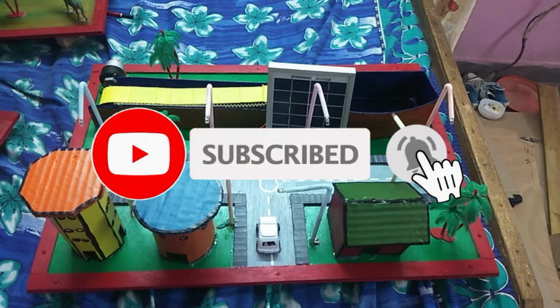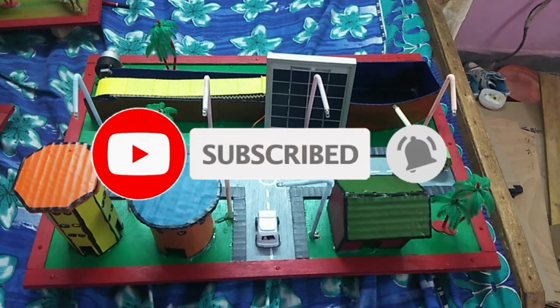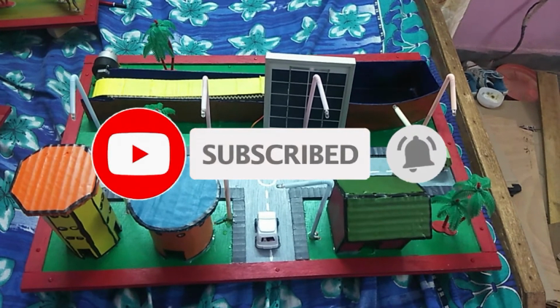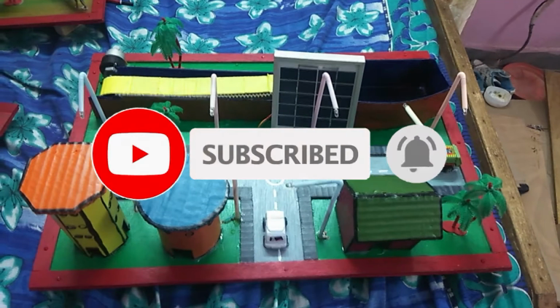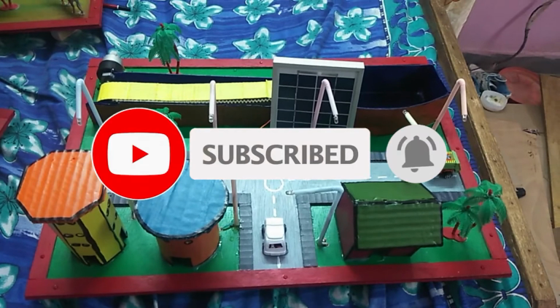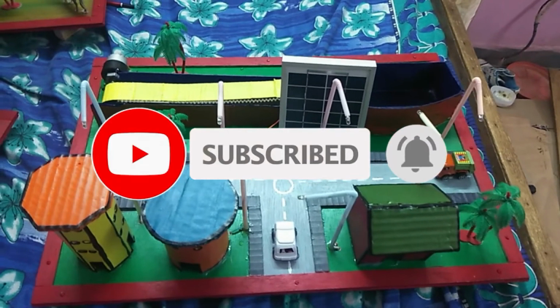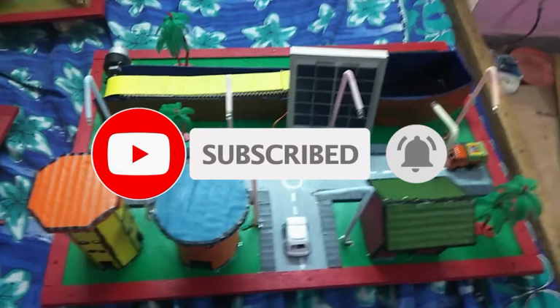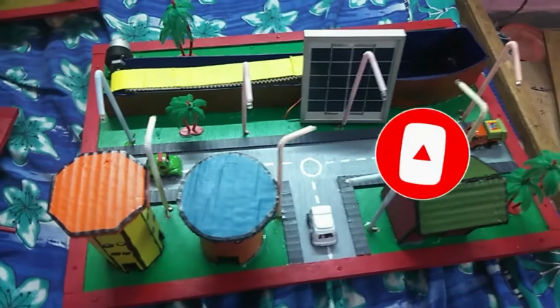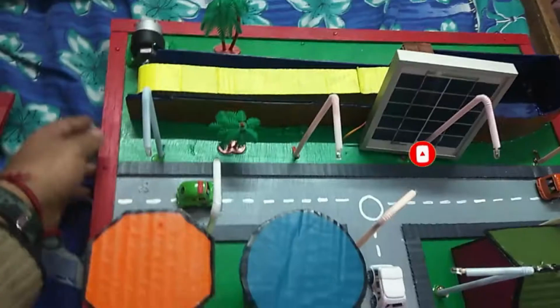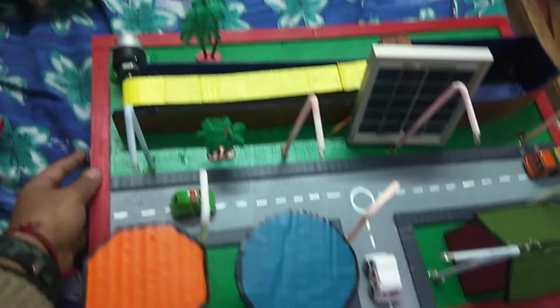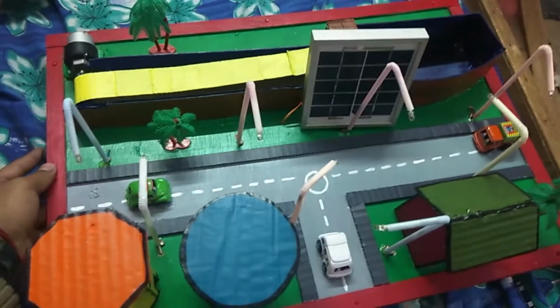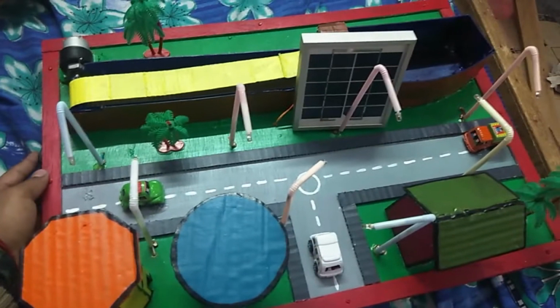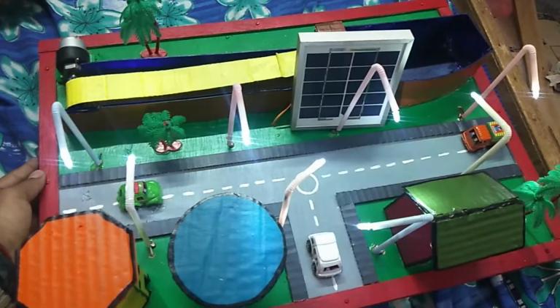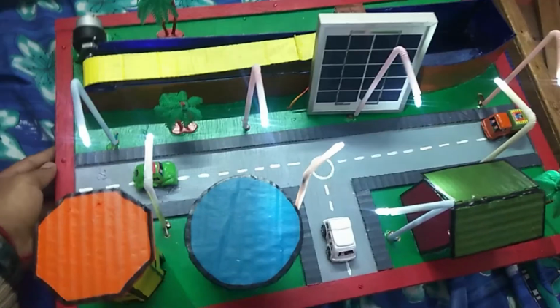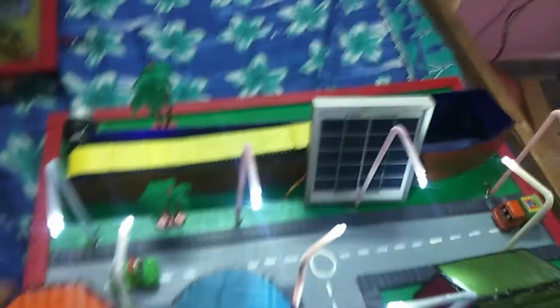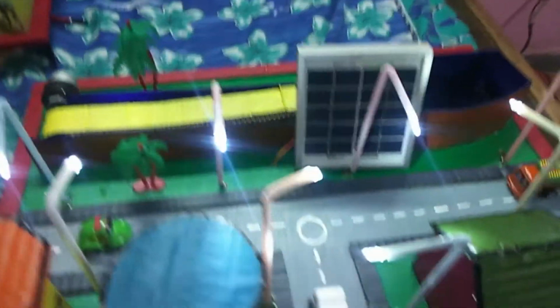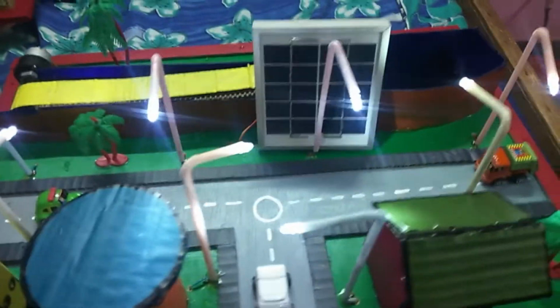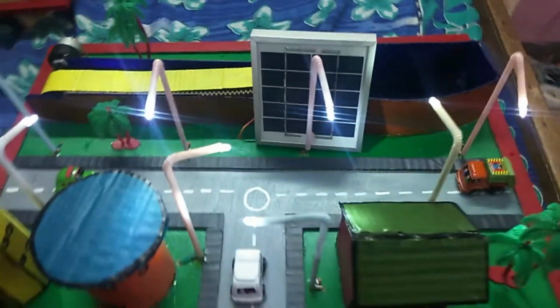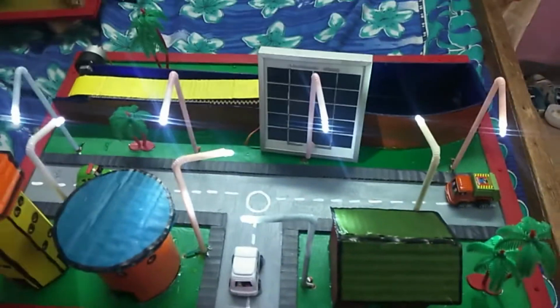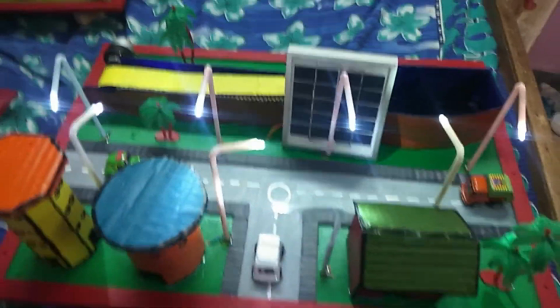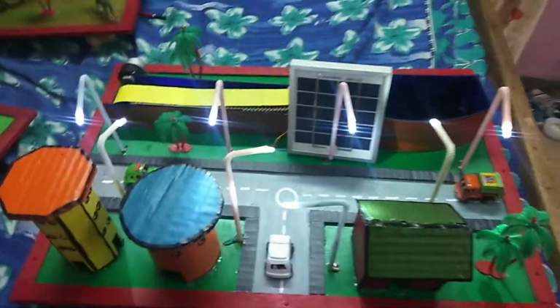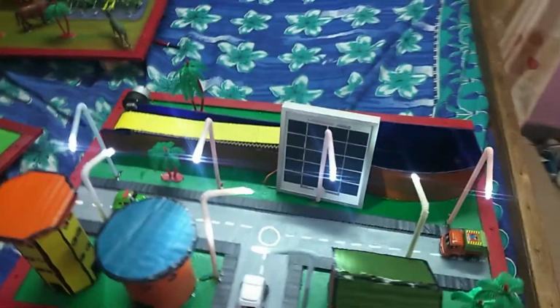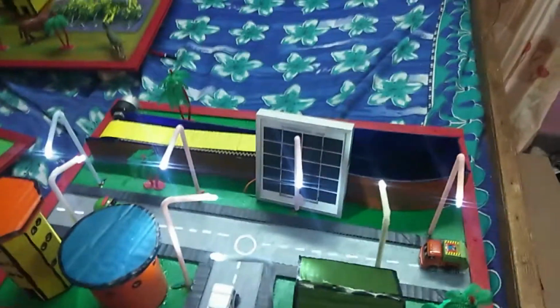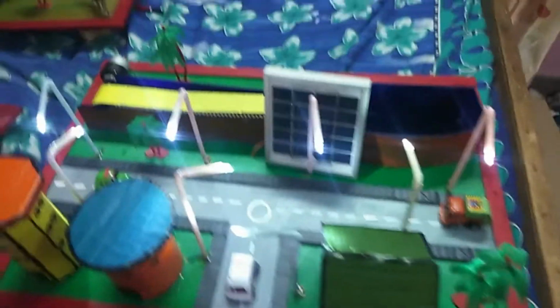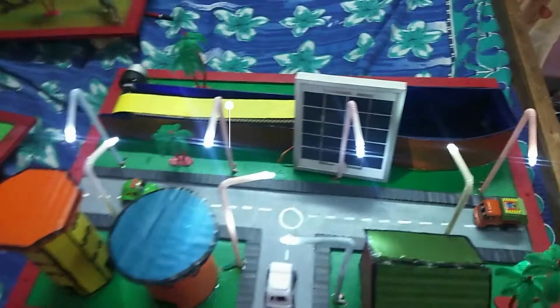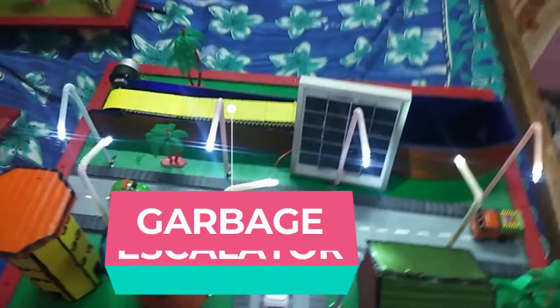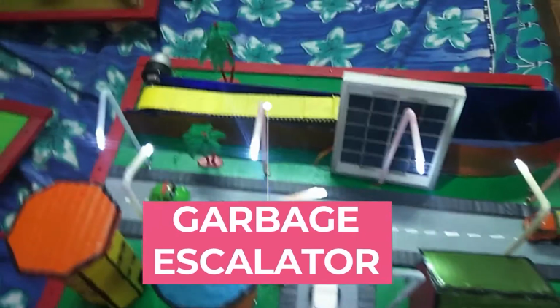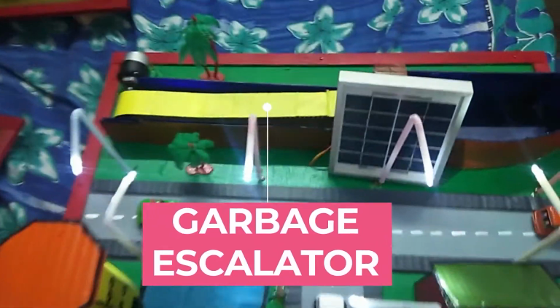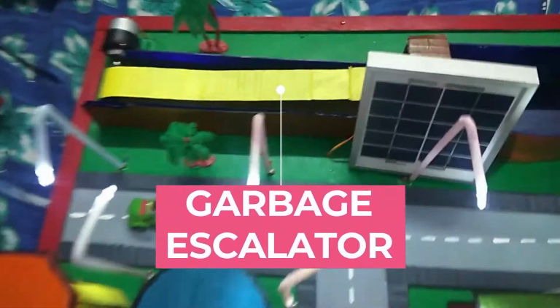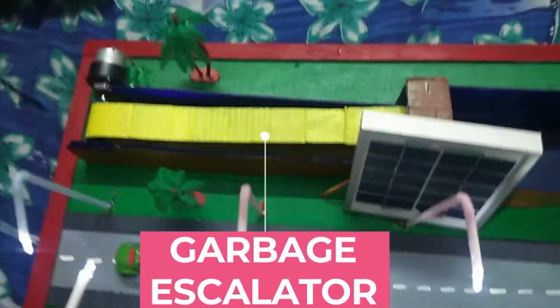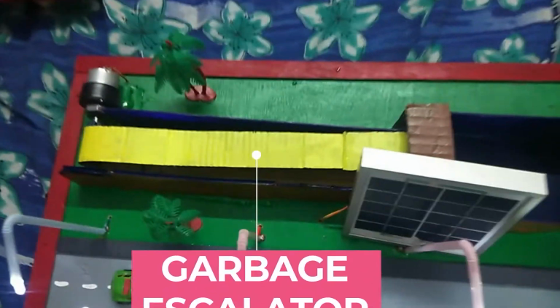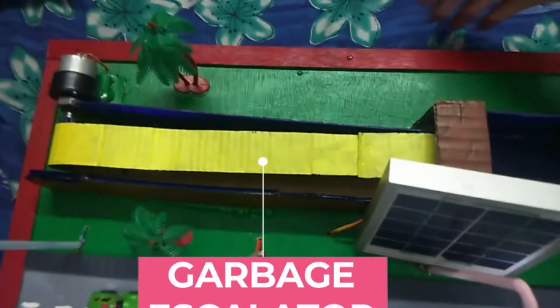This is a model of a solar garbage collection system. Here is the switch for the street lights, and here is our garbage collection machine.